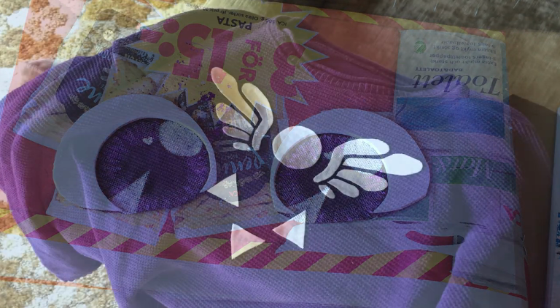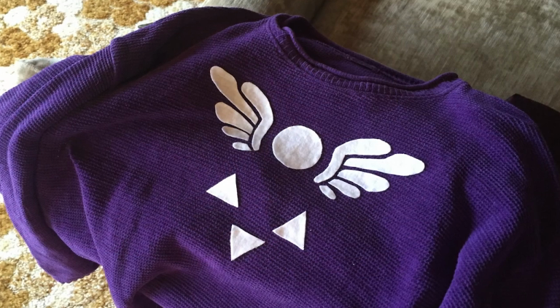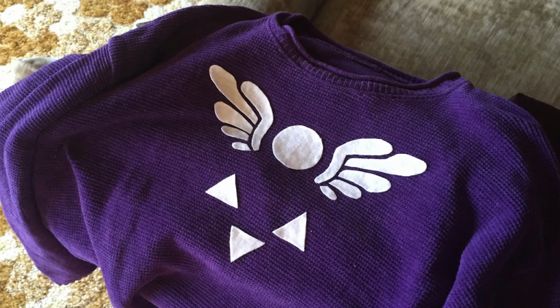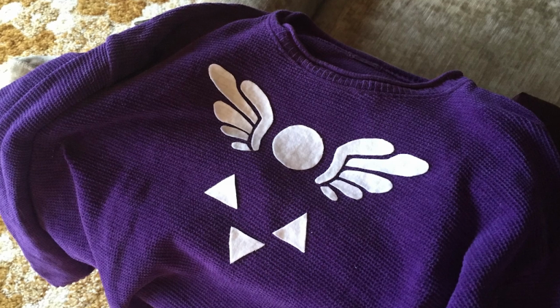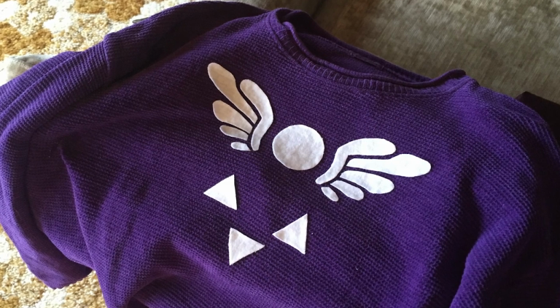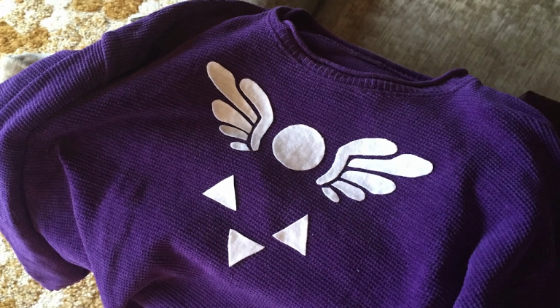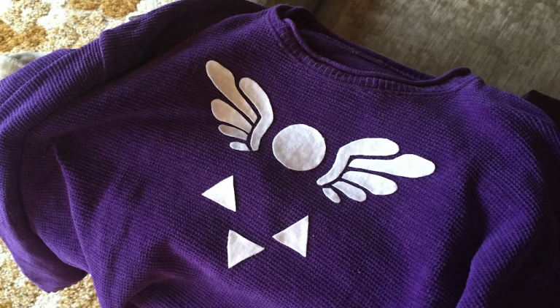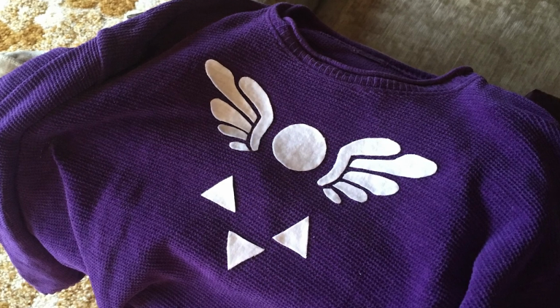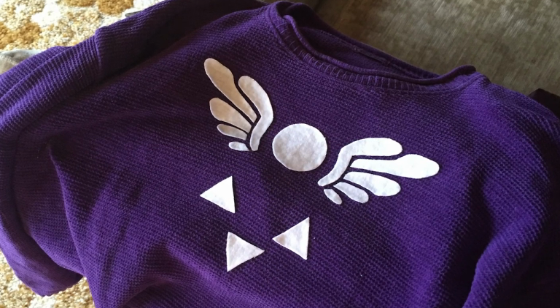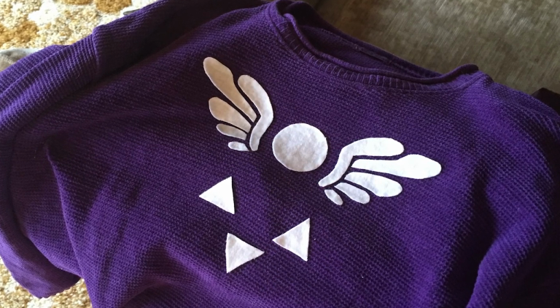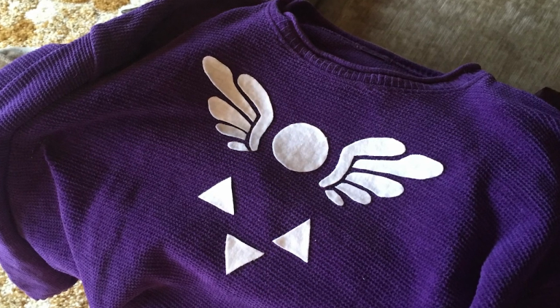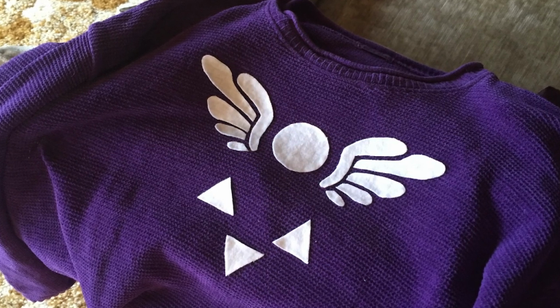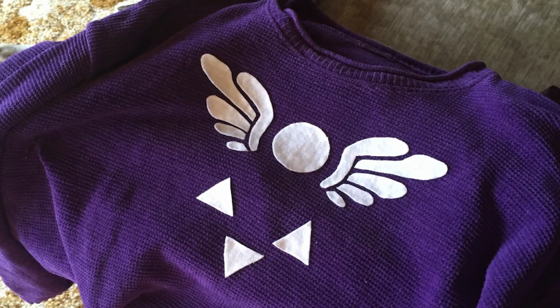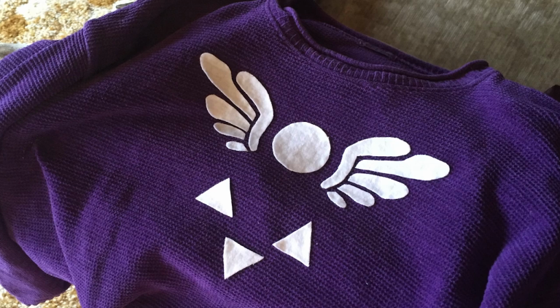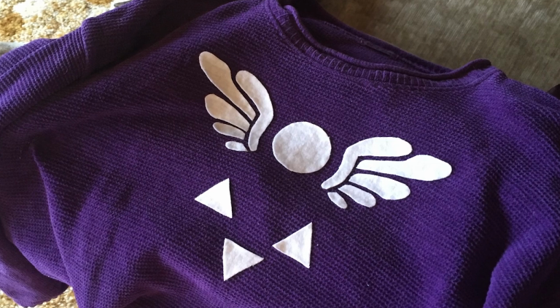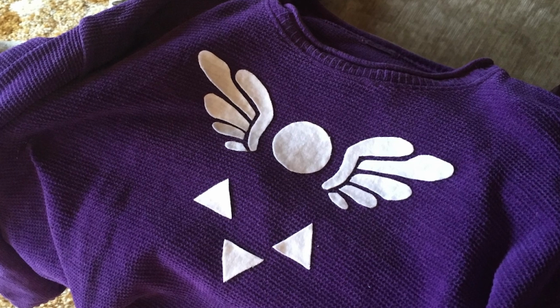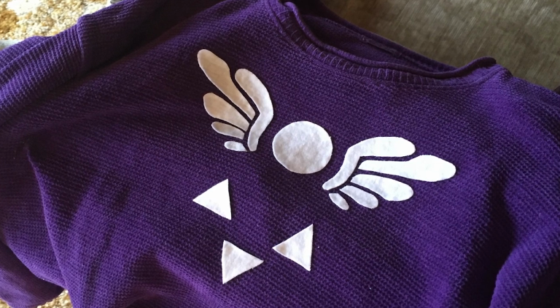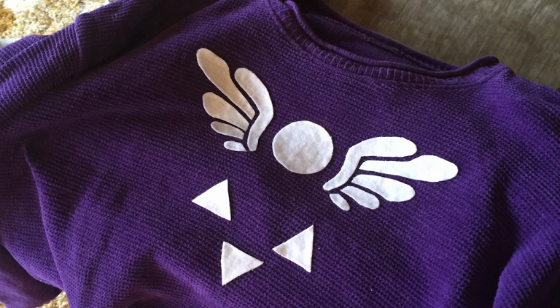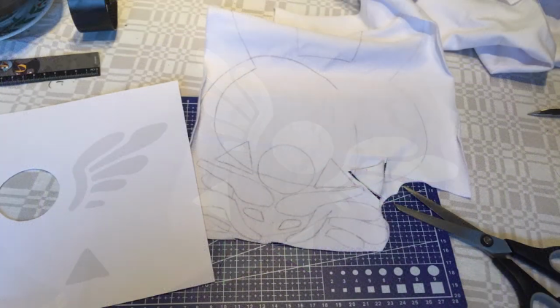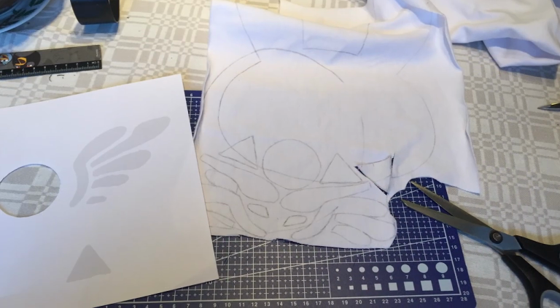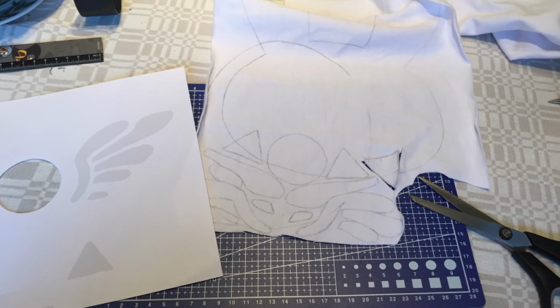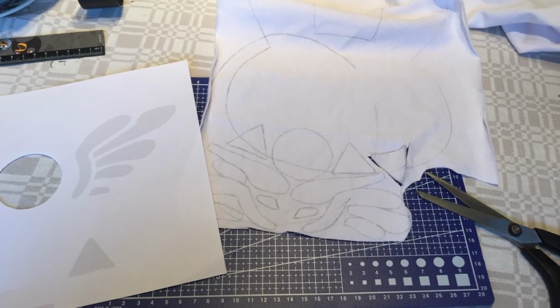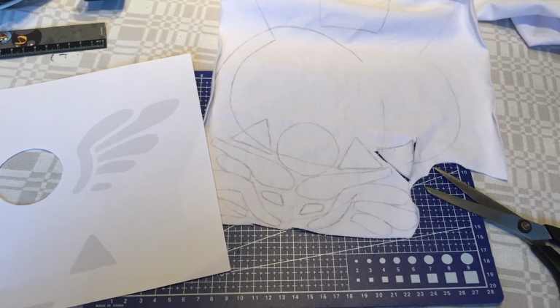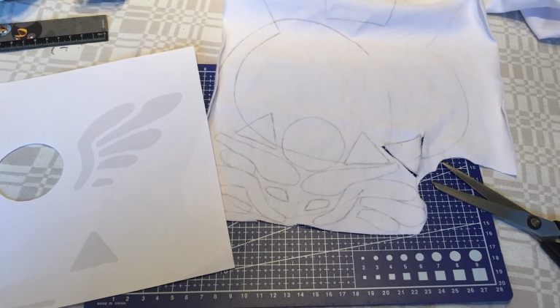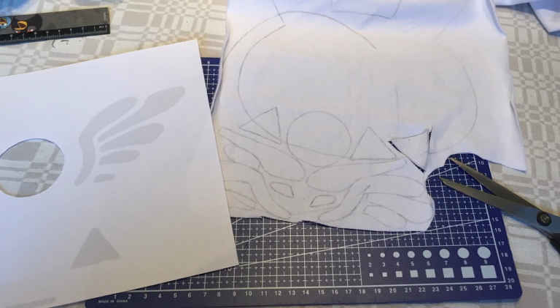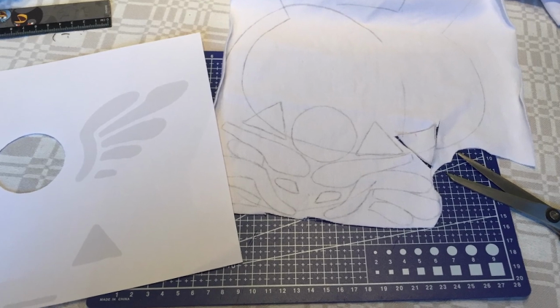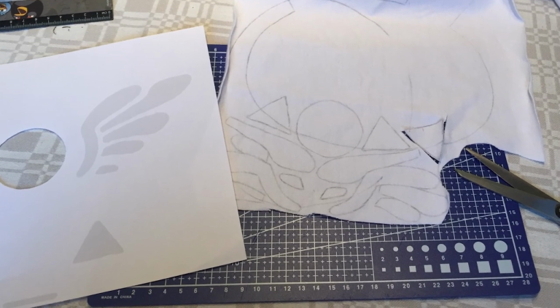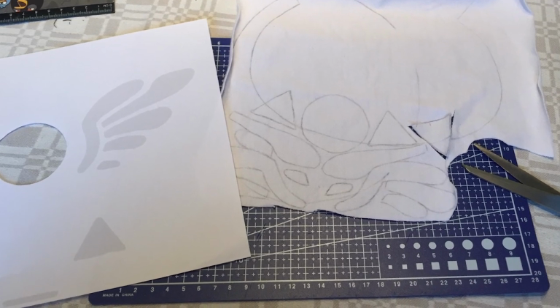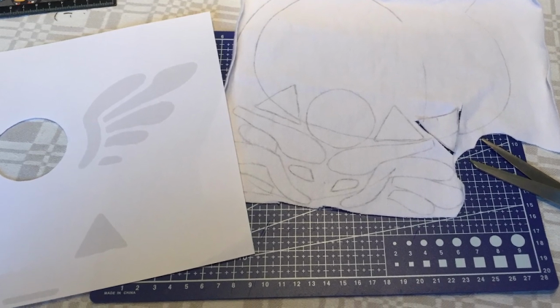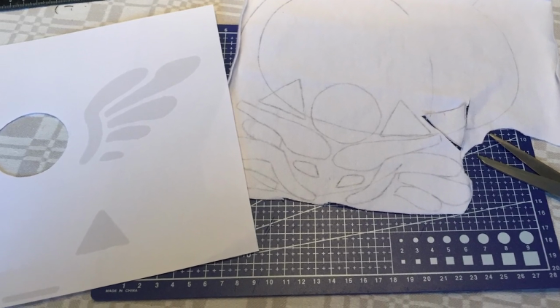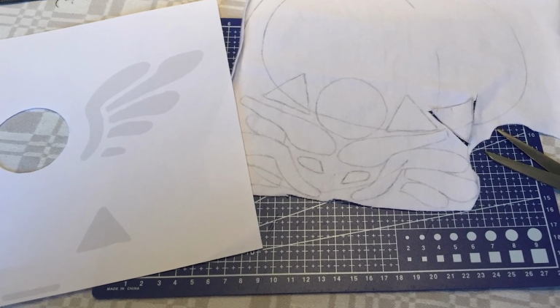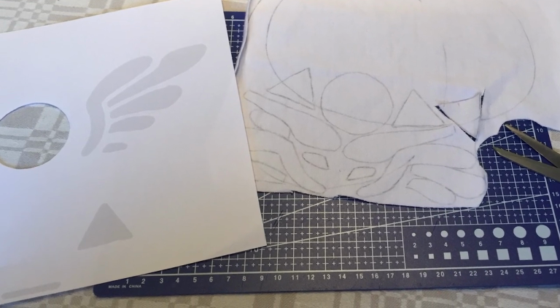I didn't make her dress because I was kind of tired of this project by this point. So I just bought a sweater and glued on the symbol. I printed out the pattern from the internet, traced it on white fabric, cut it out, and glued it on.